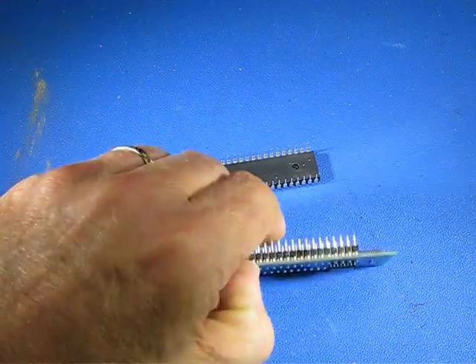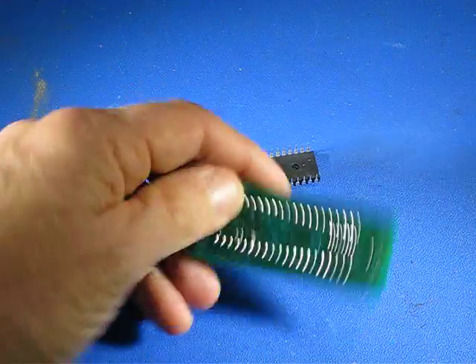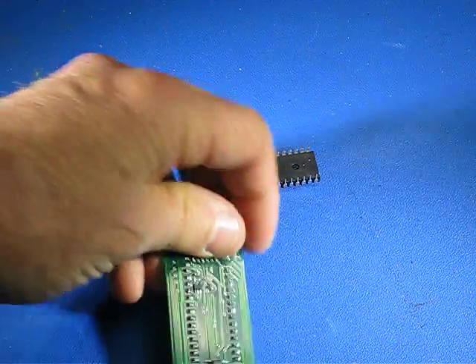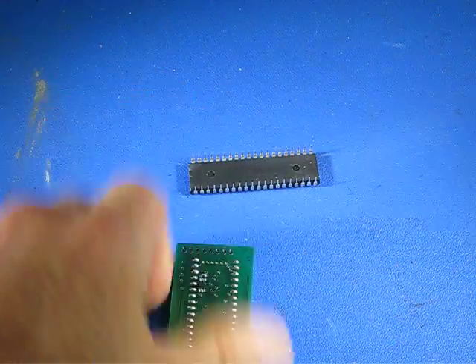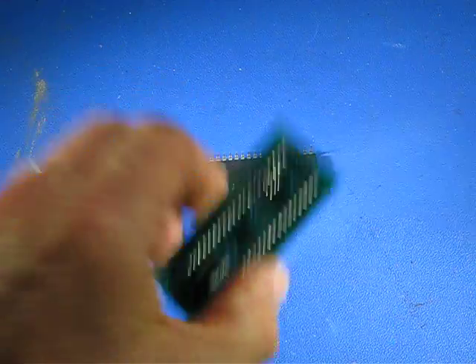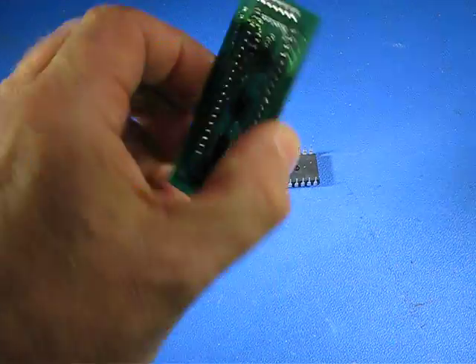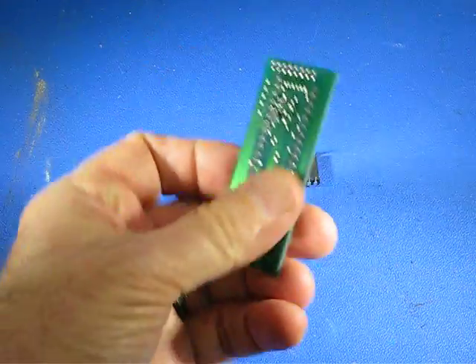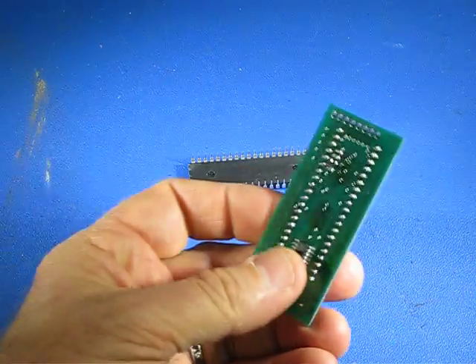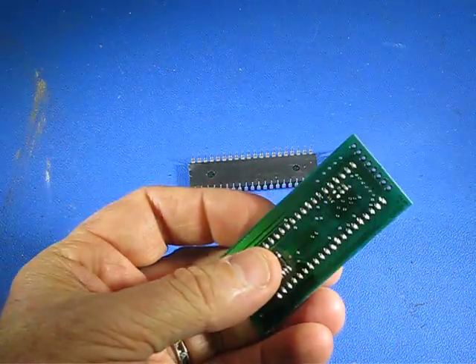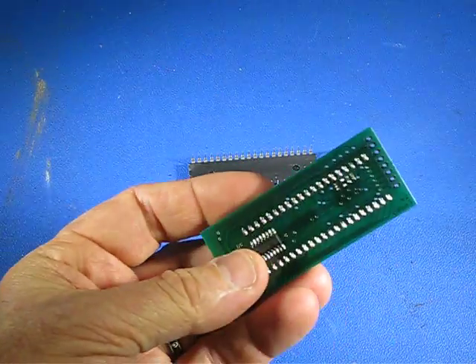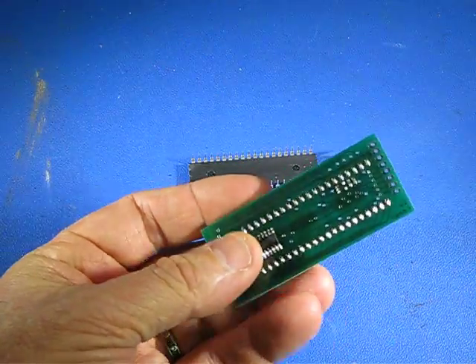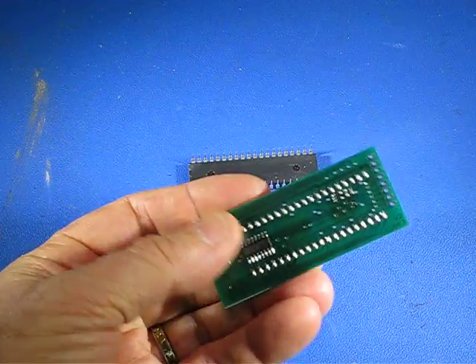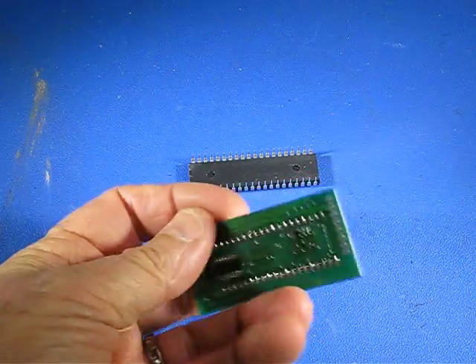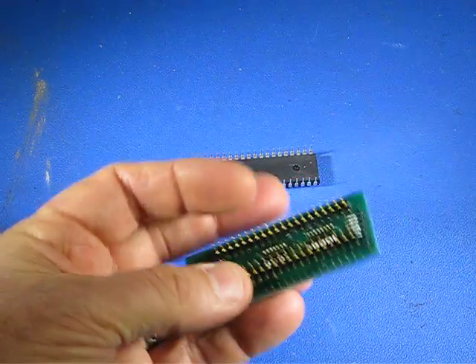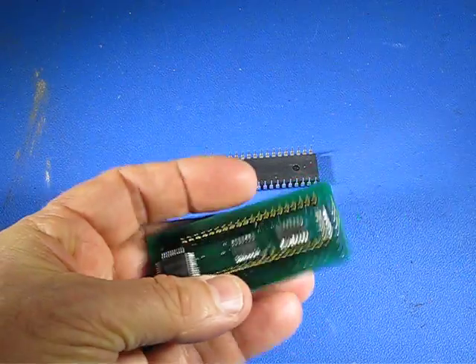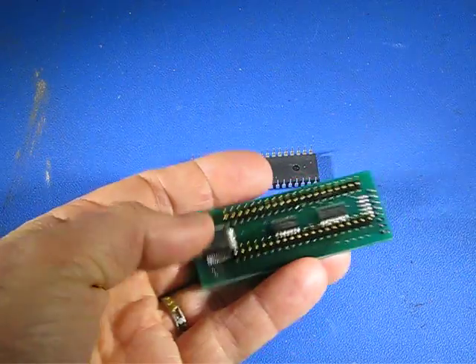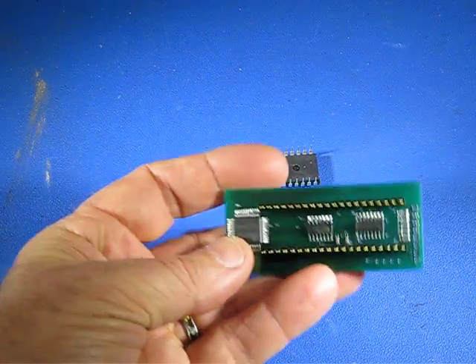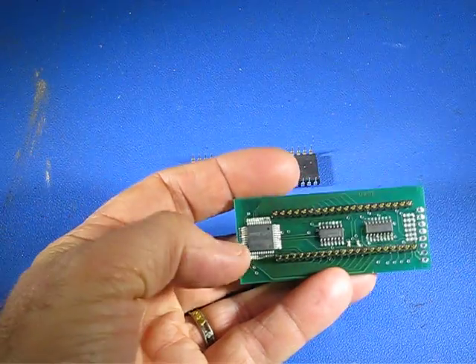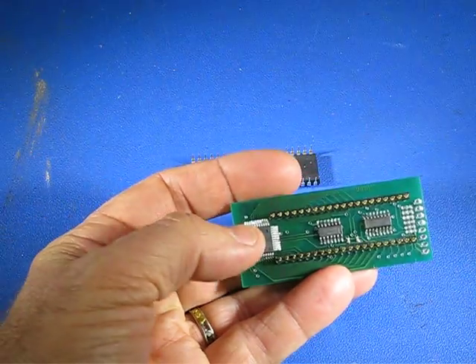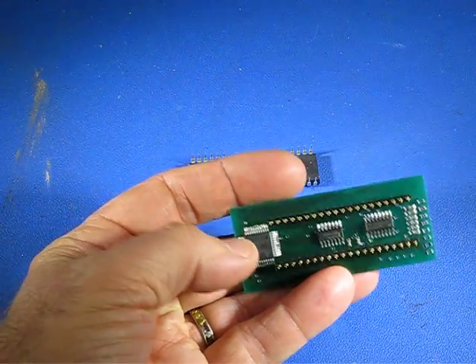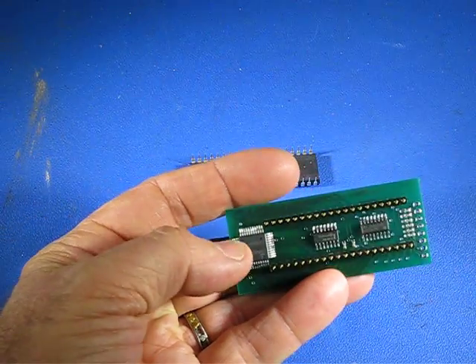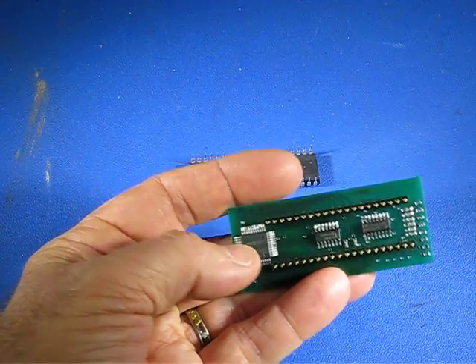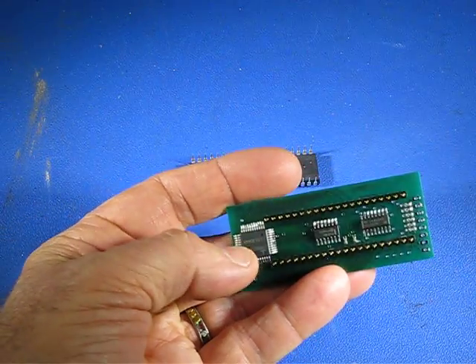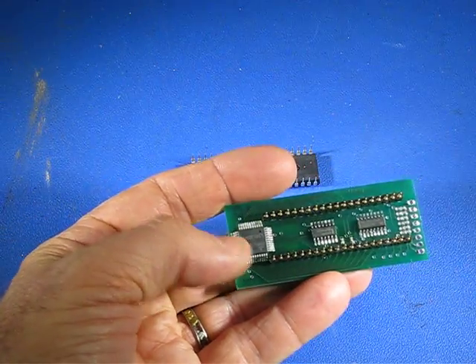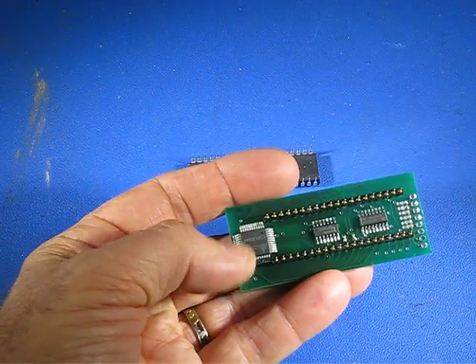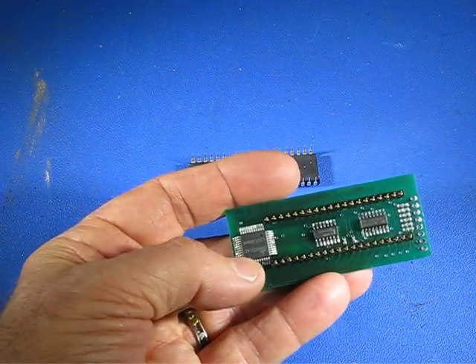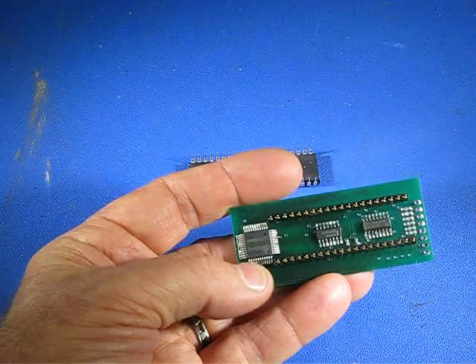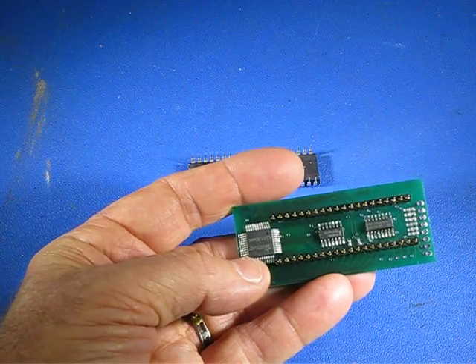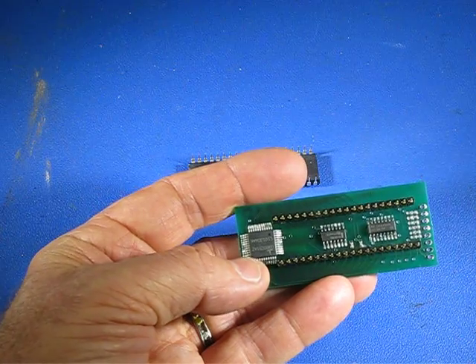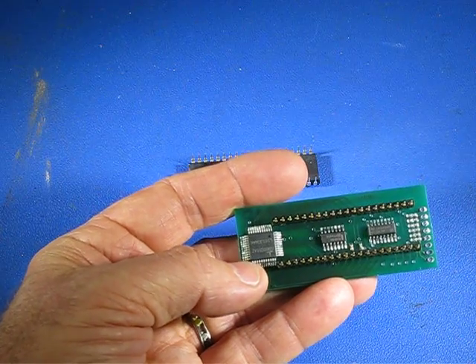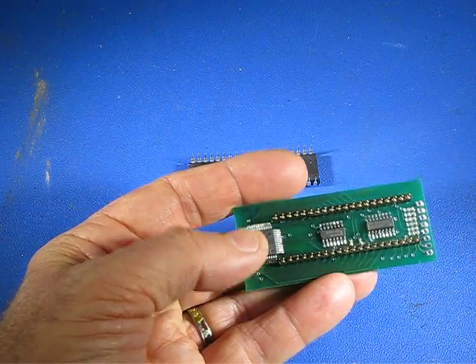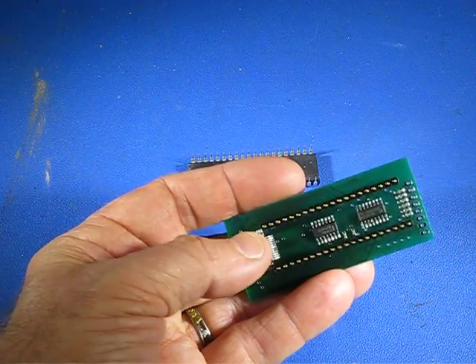So this just plugs in where that chip came out of, and on the back of this board is the small surface mount version of the 82C55.